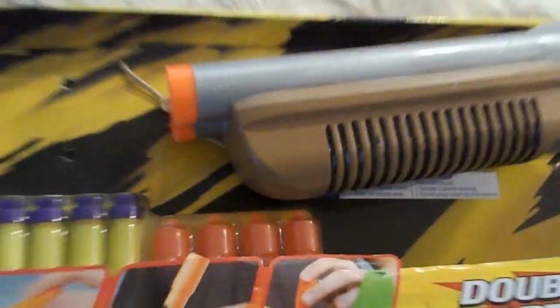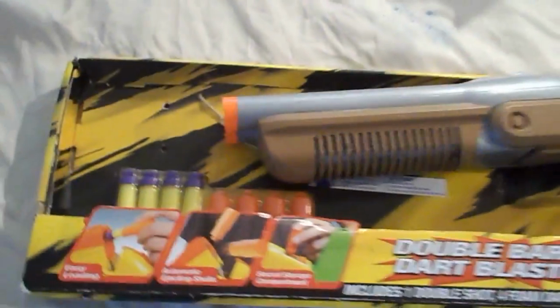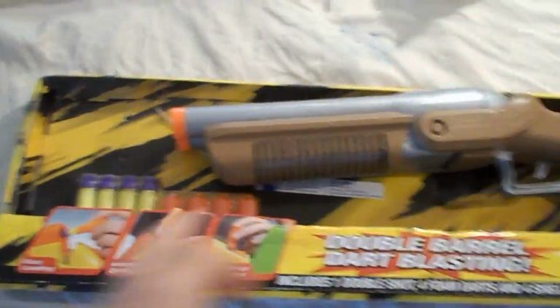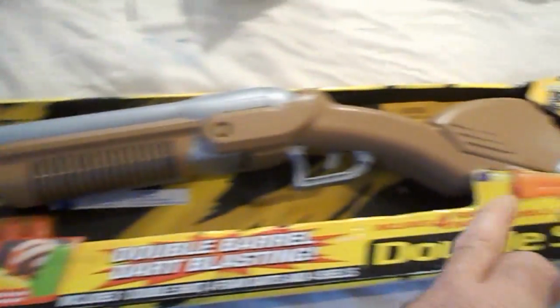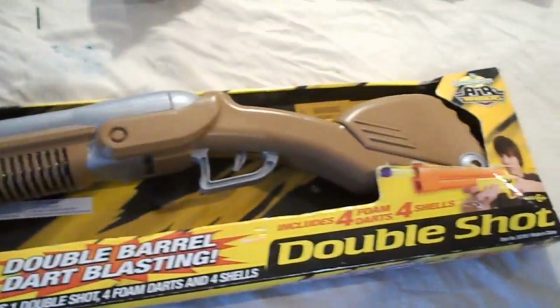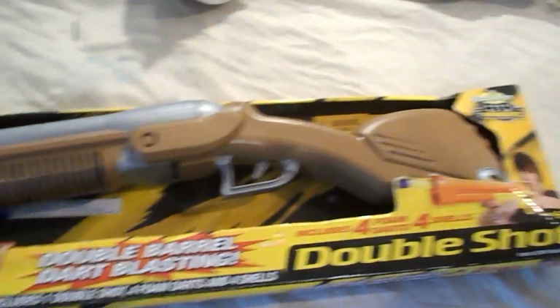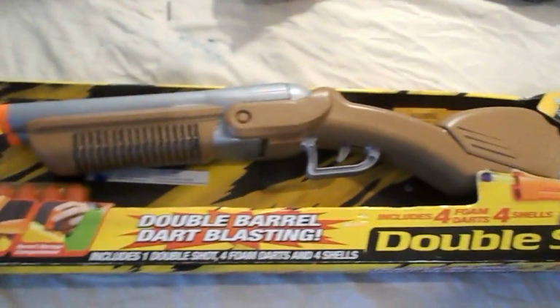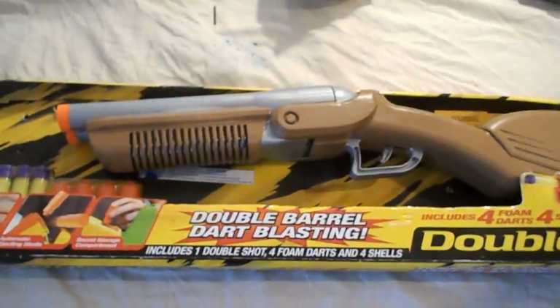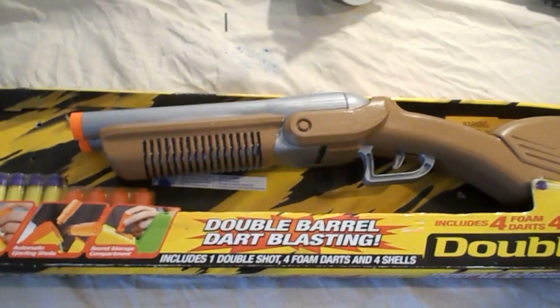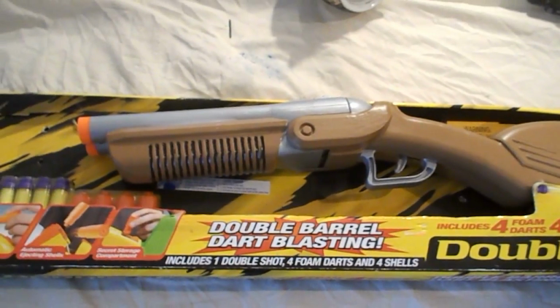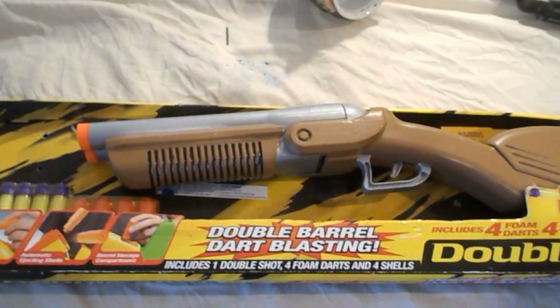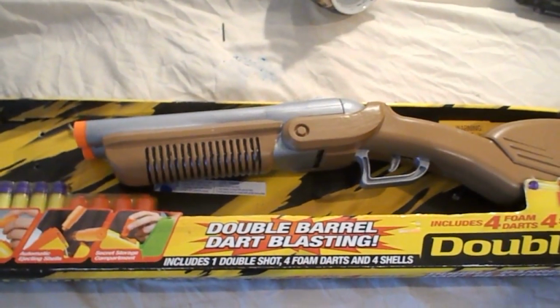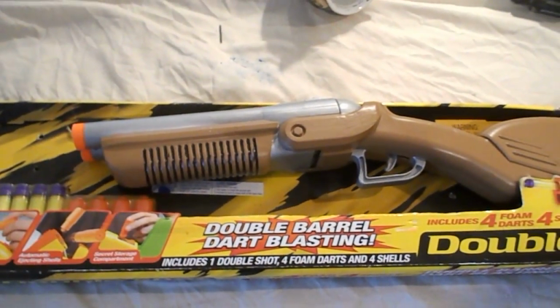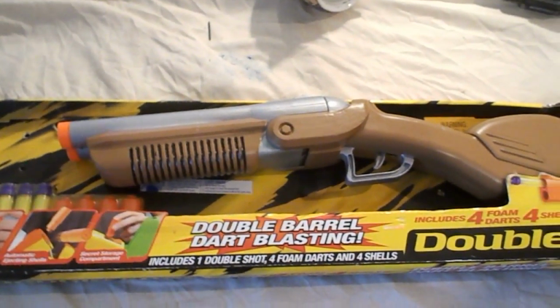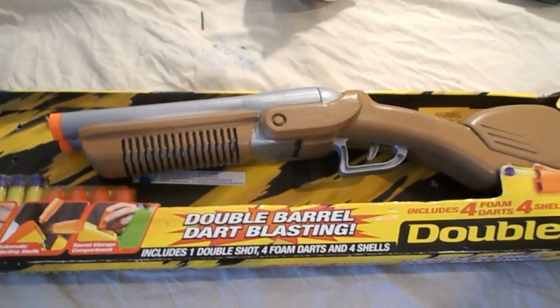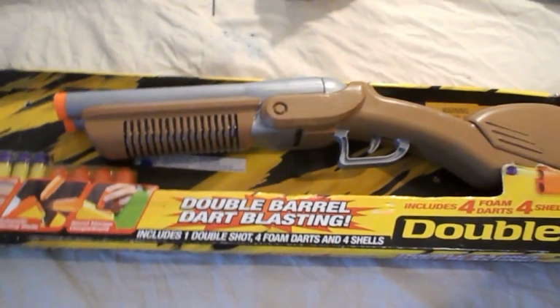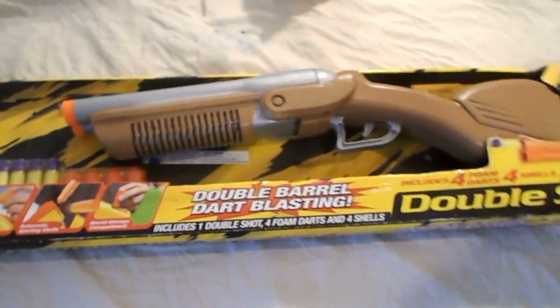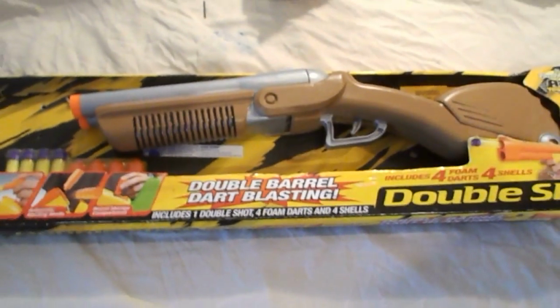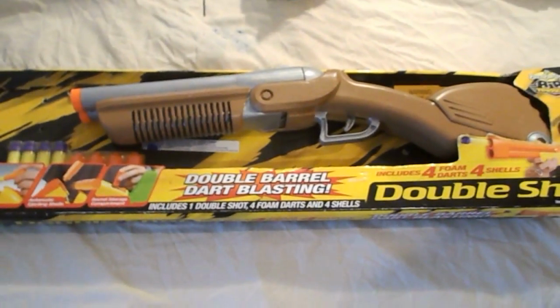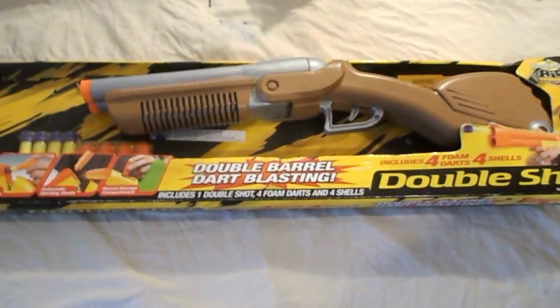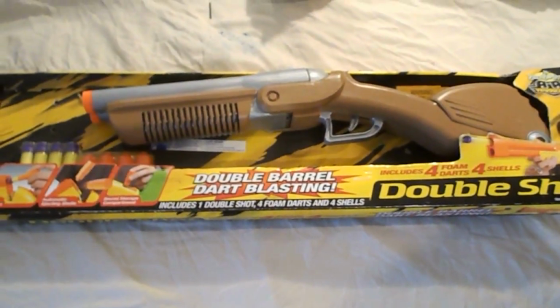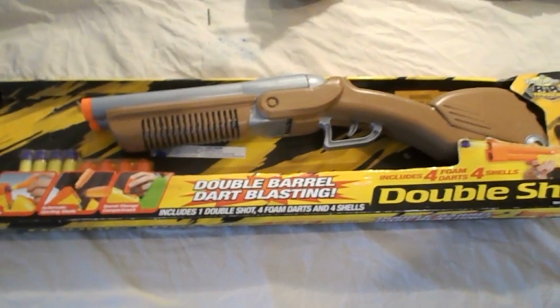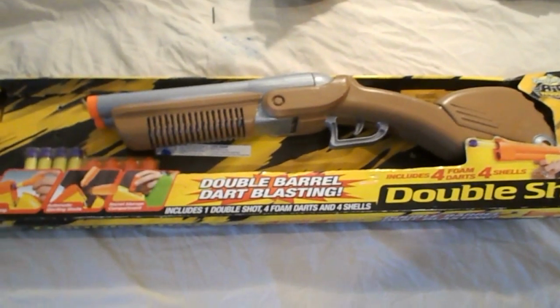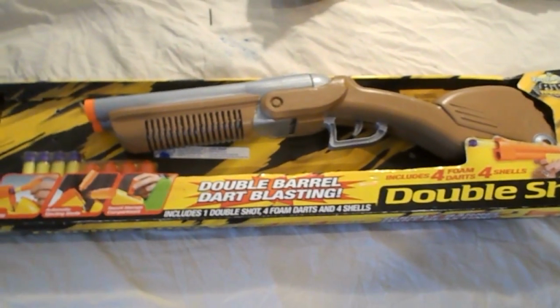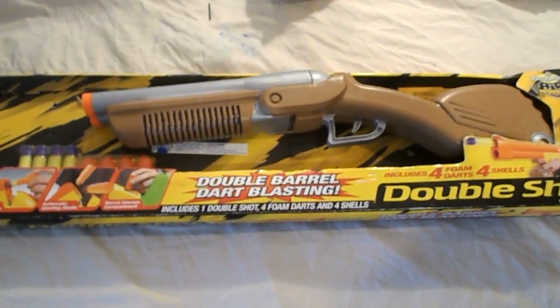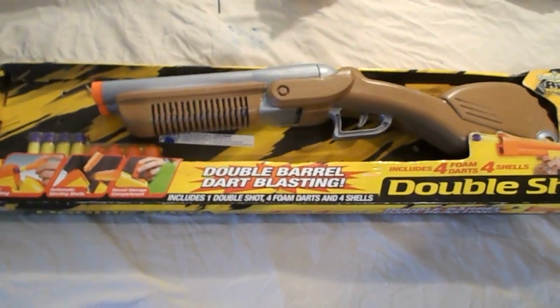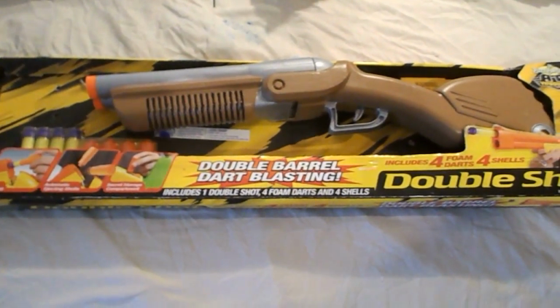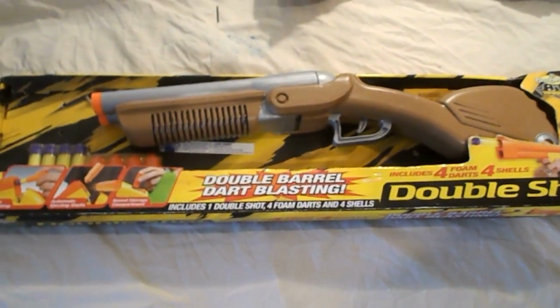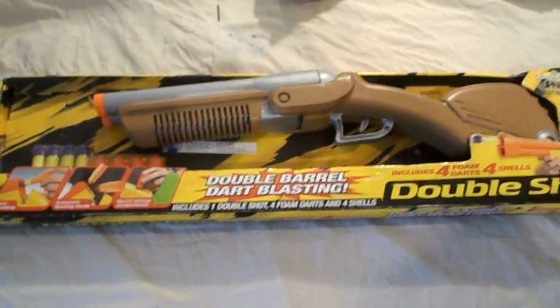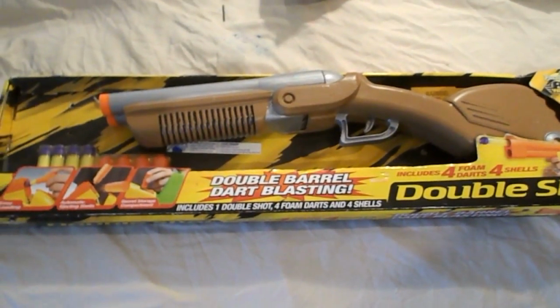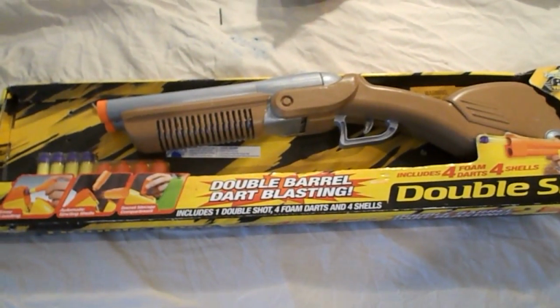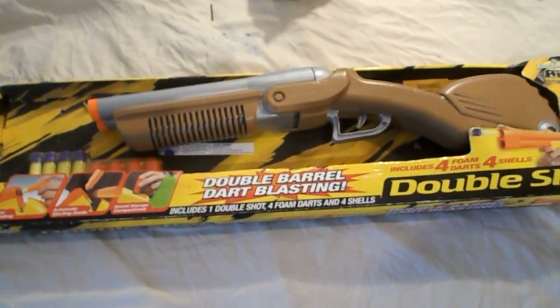You can see it comes in its own box. This gun will be put on eBay. This video is for eBay only — that's why I'm making the video, because I'm putting them on my eBay account.